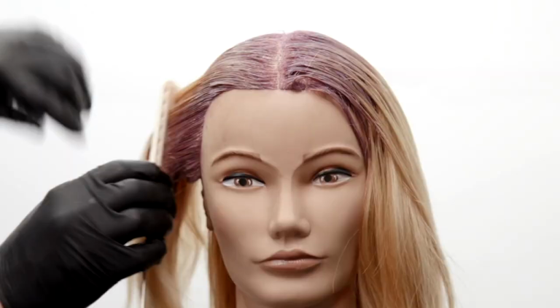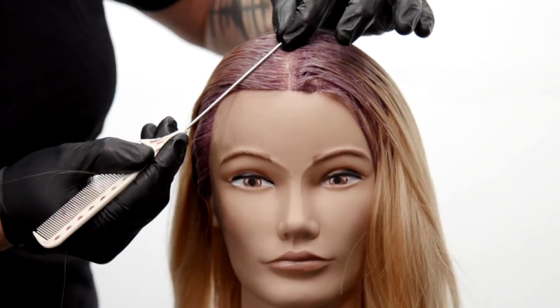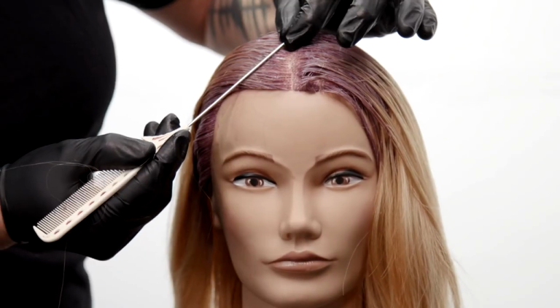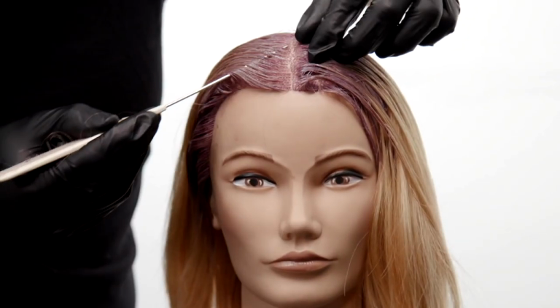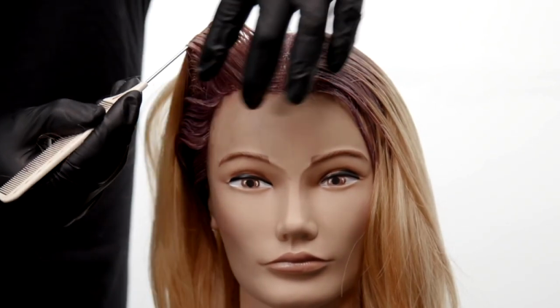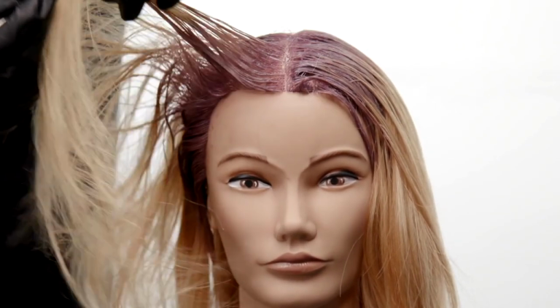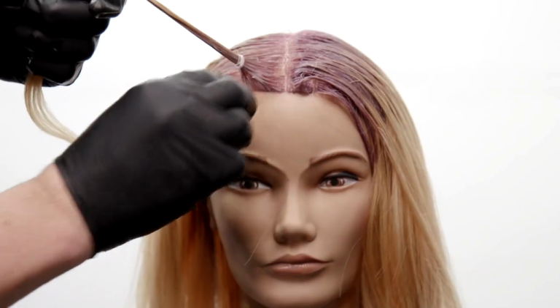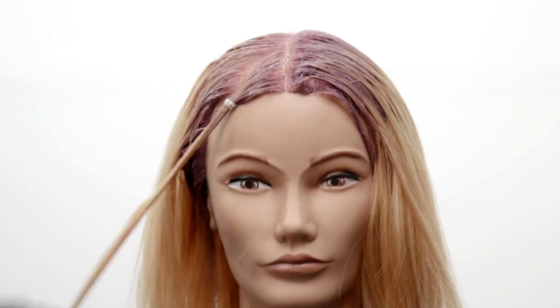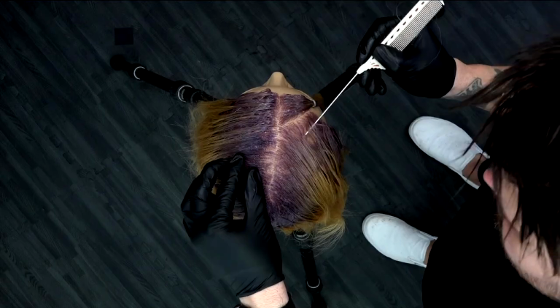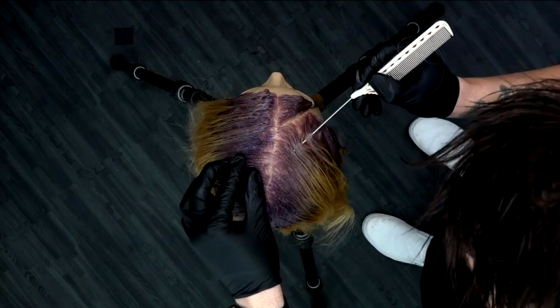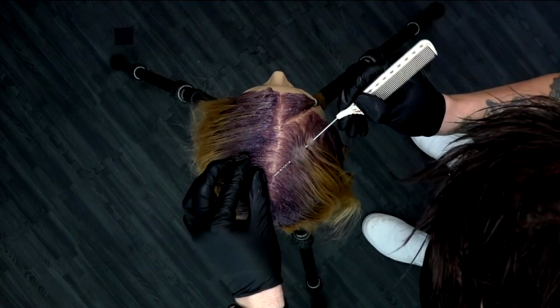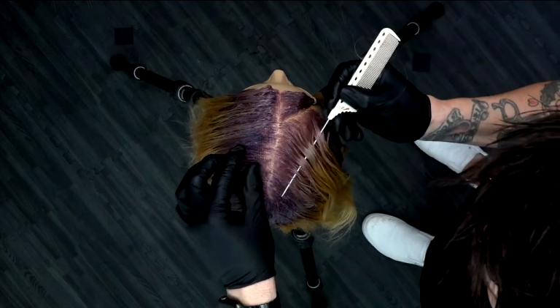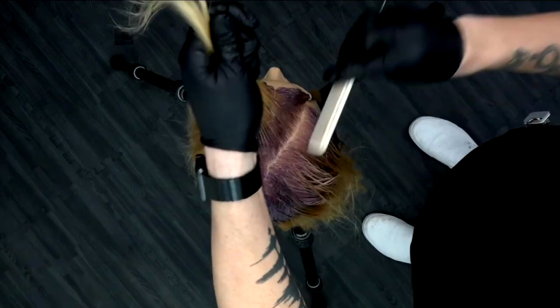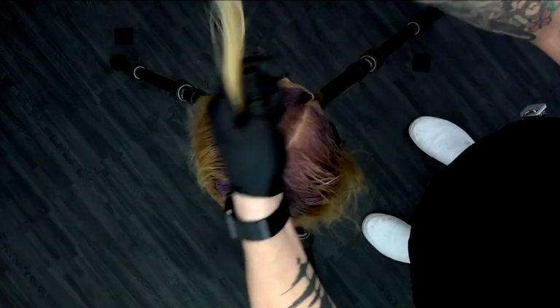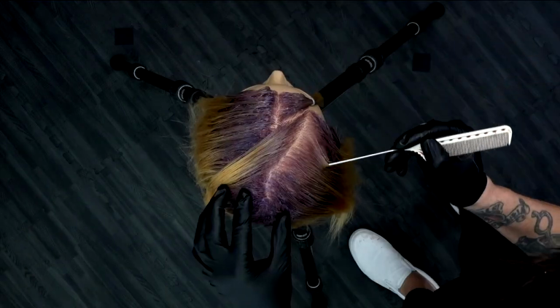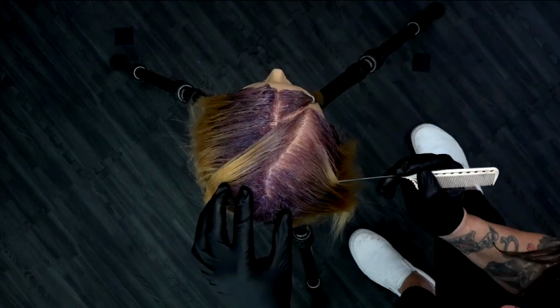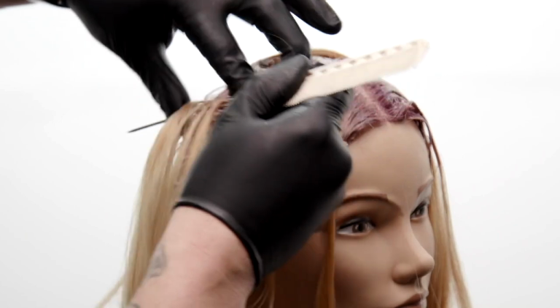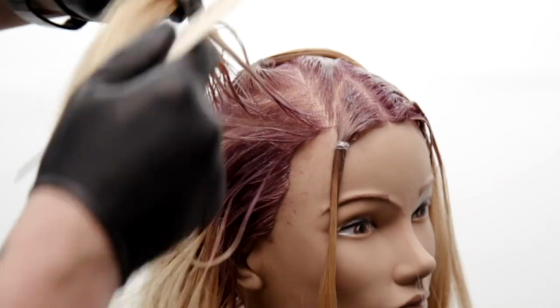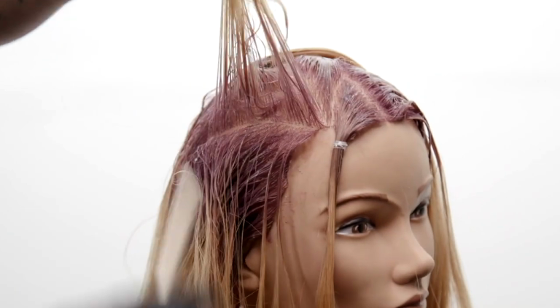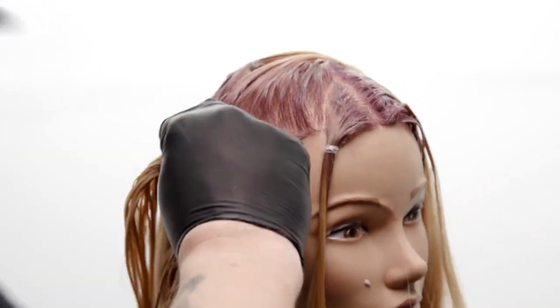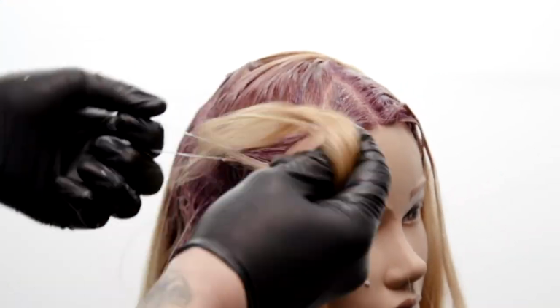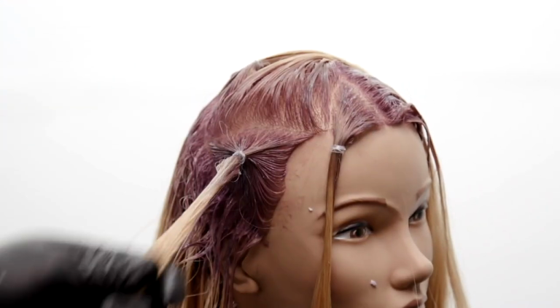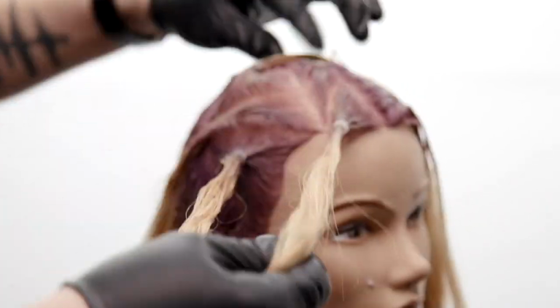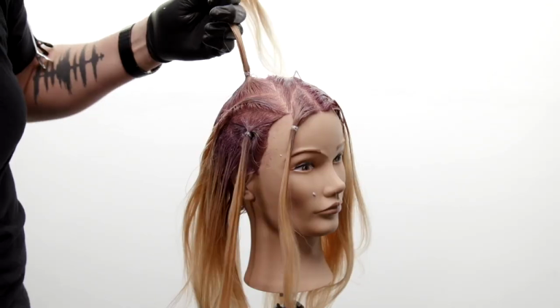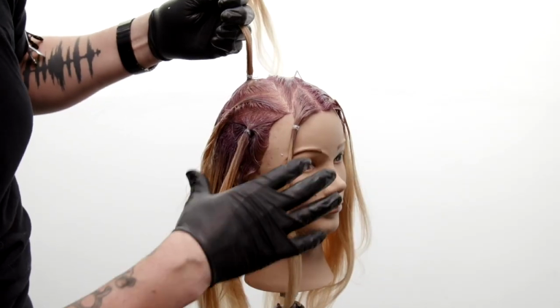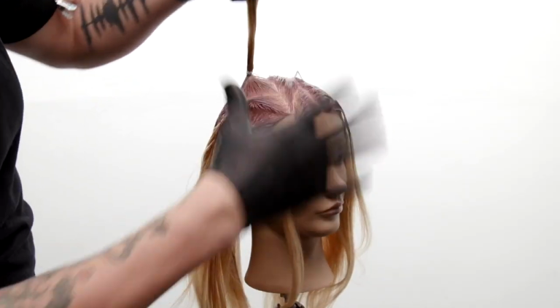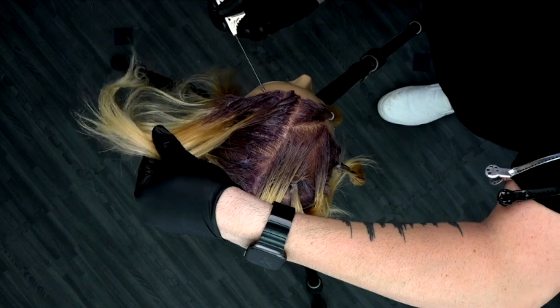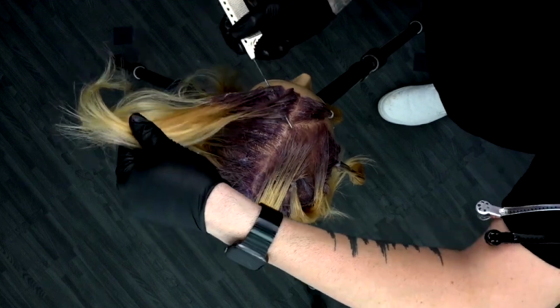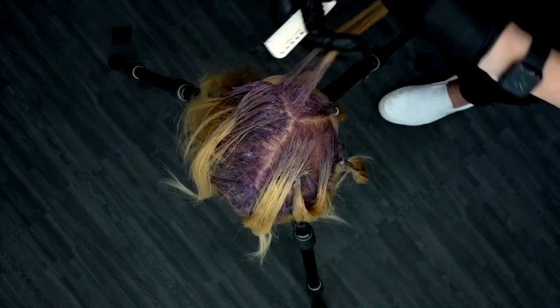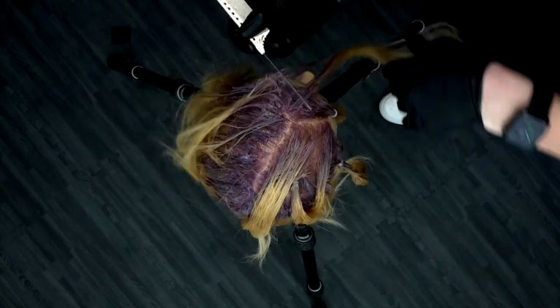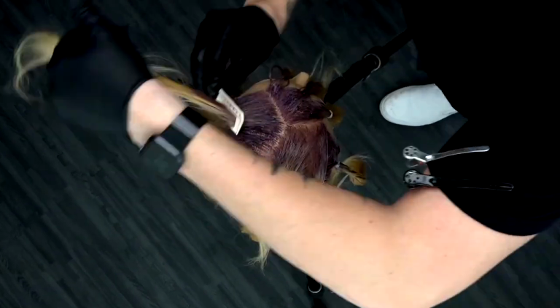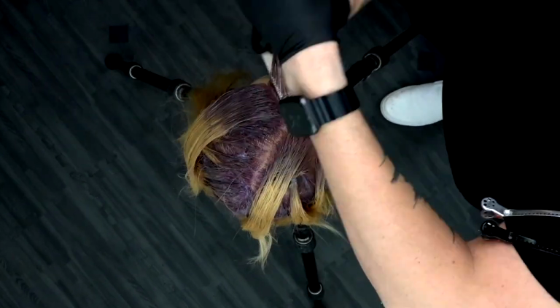Now that we got that deep plum worked through, I want to section off the front. I'm gonna do this in a very simple way, just creating little triangles throughout the head shape and rubber banding them off. What this does is it keeps the sections nice and tight and really showcases all the movement that we're gonna create. We're using triangles.